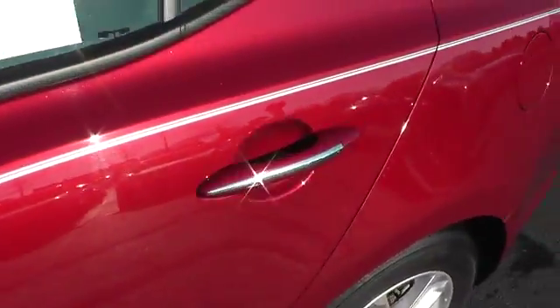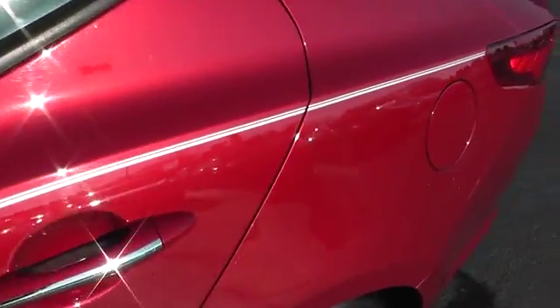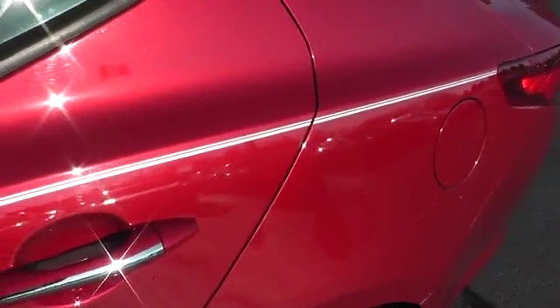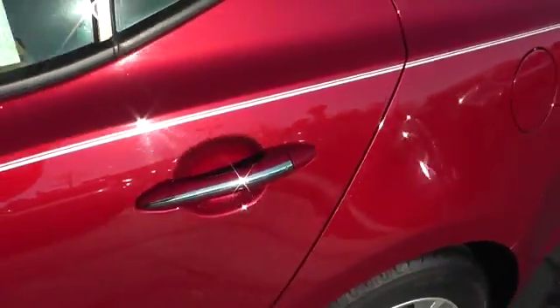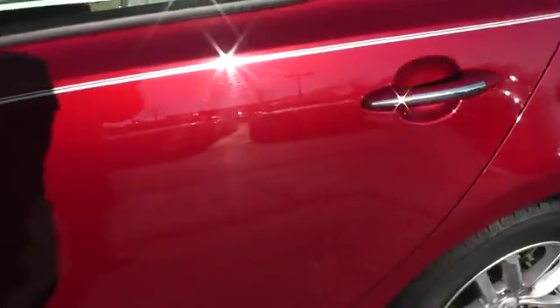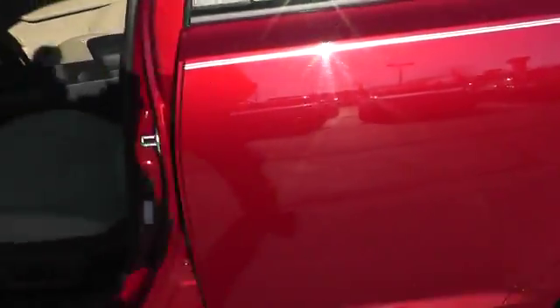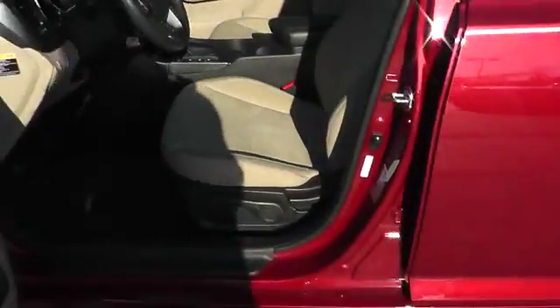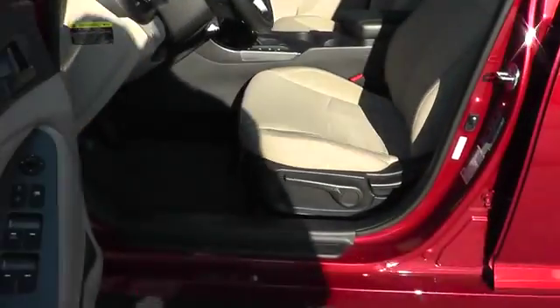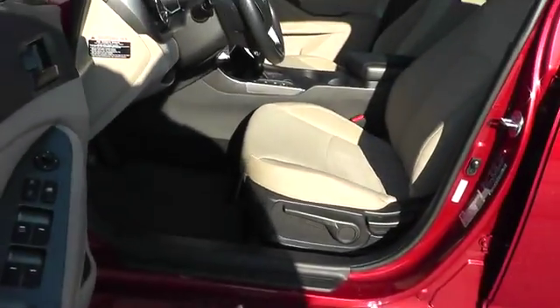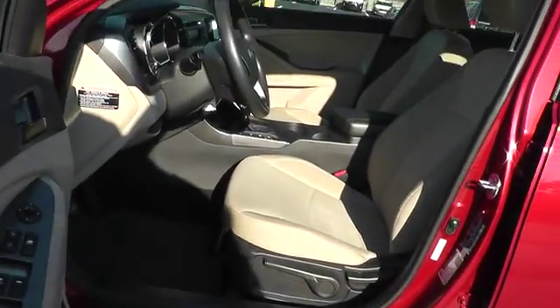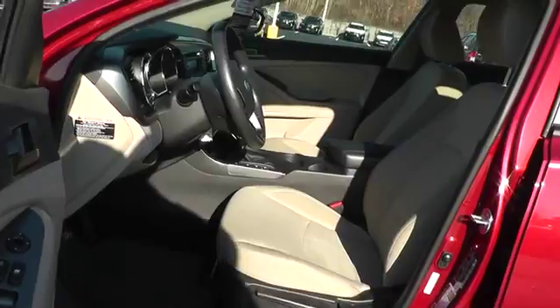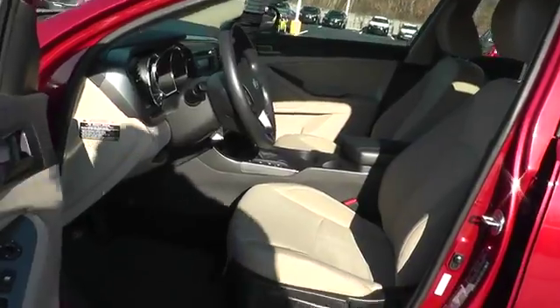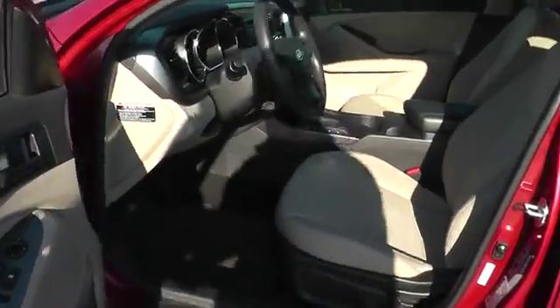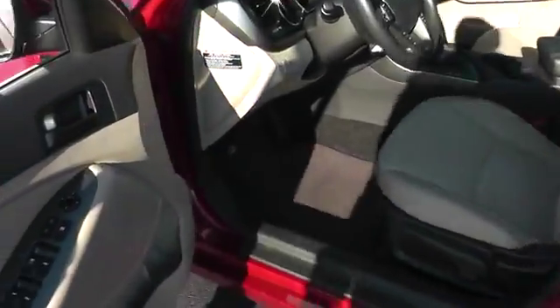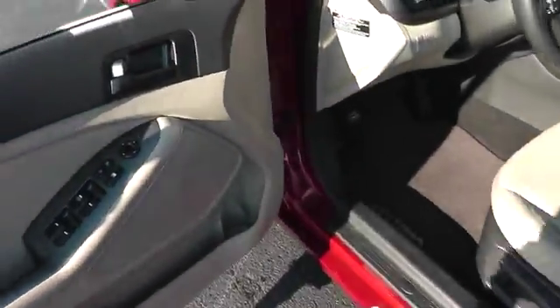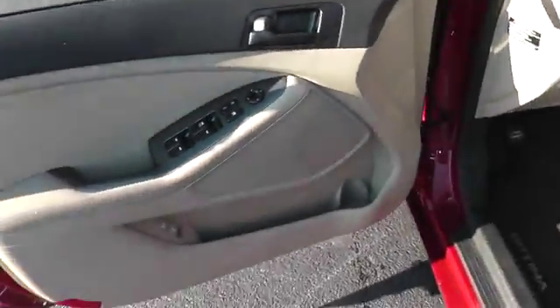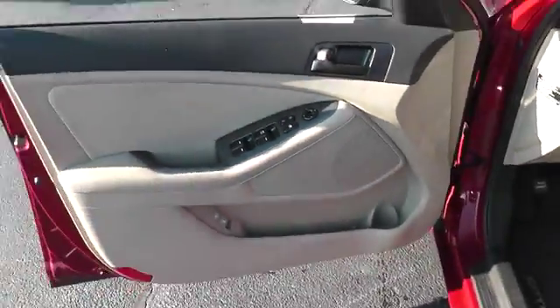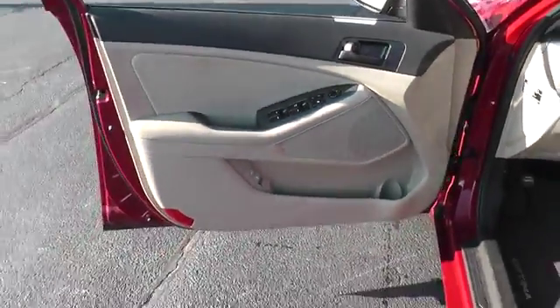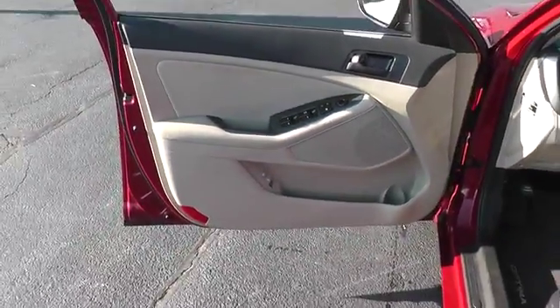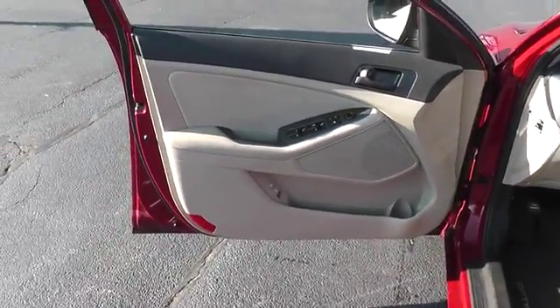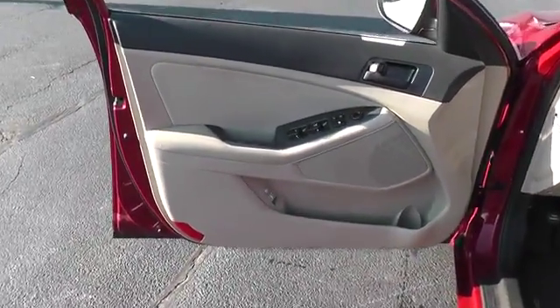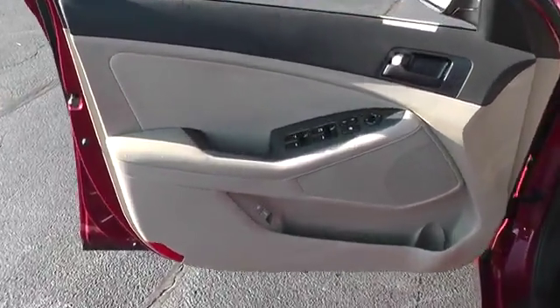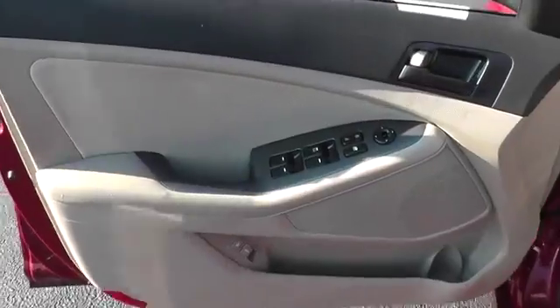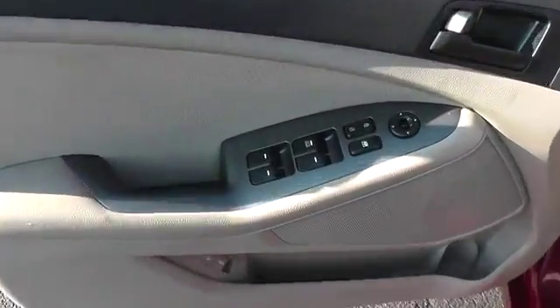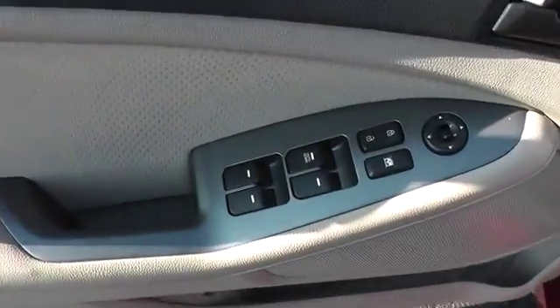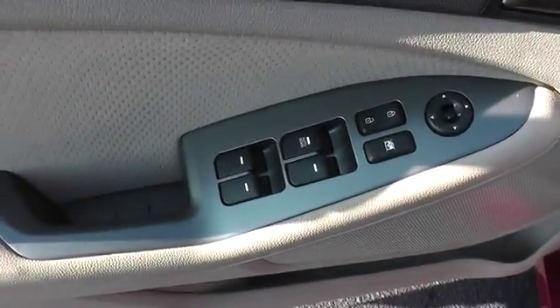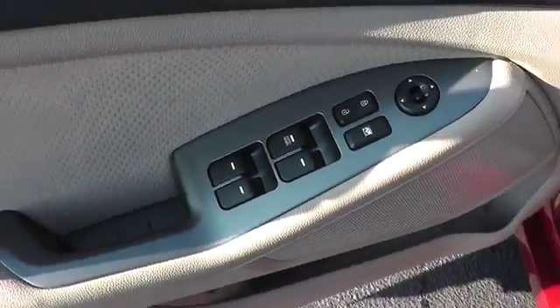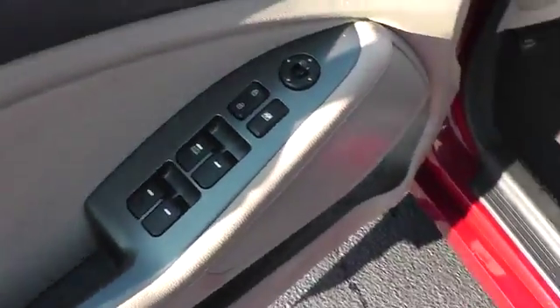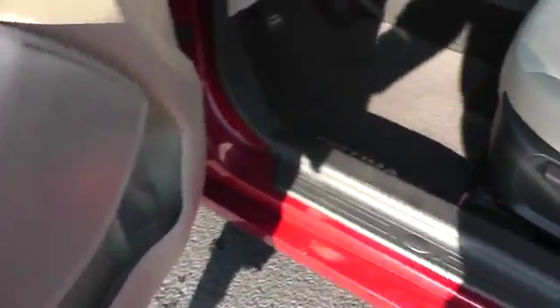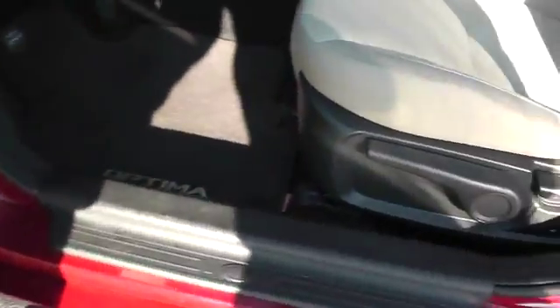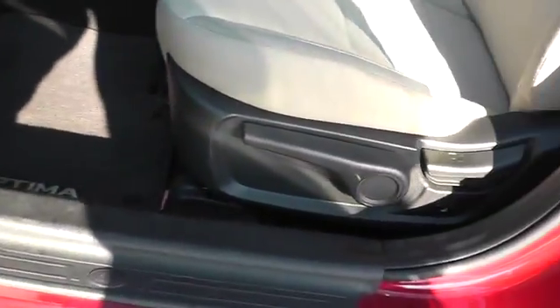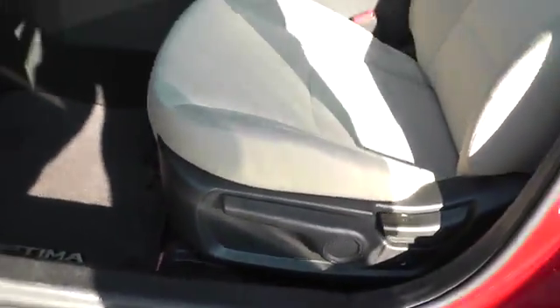Anti-lock braking system, traction control, air conditioning, driver airbag, power steering, adjustable steering wheel, Bluetooth, cruise control, aluminum wheels, AM-FM stereo radio, FWD.